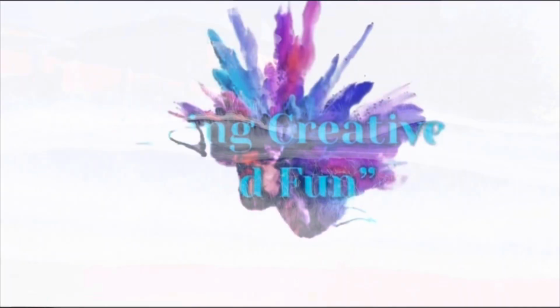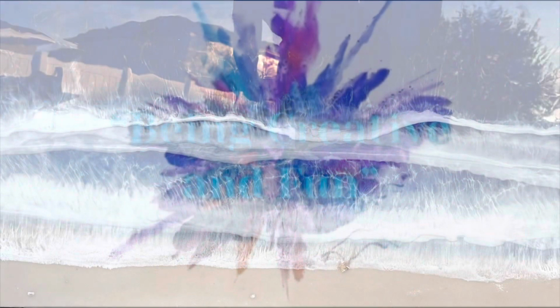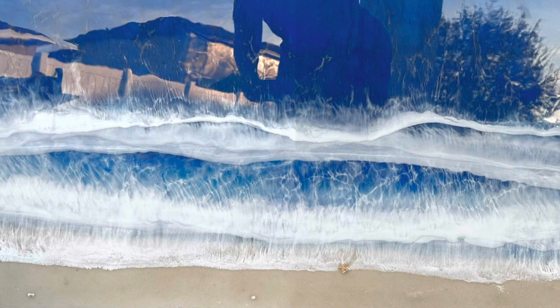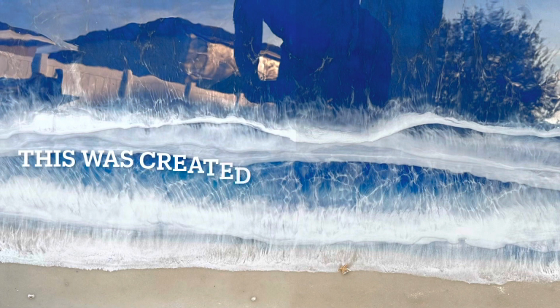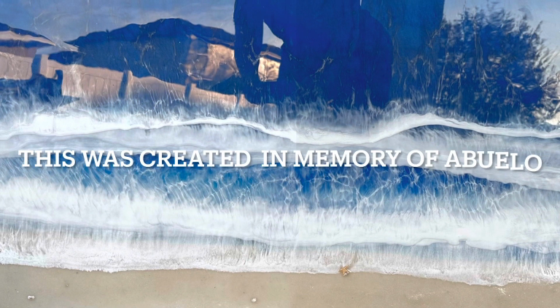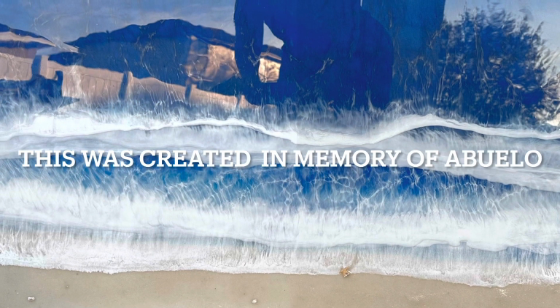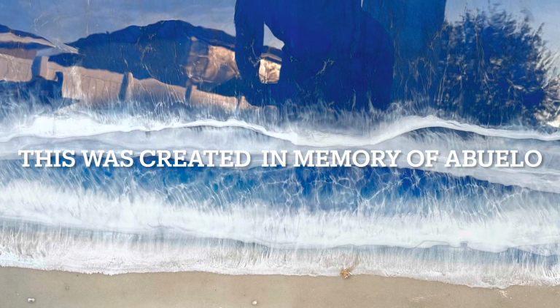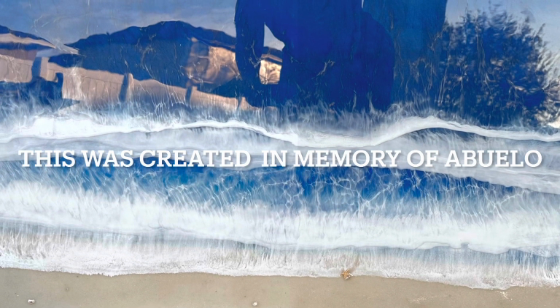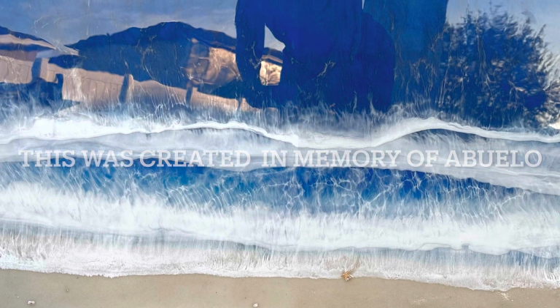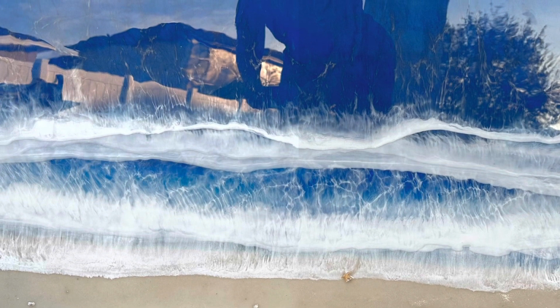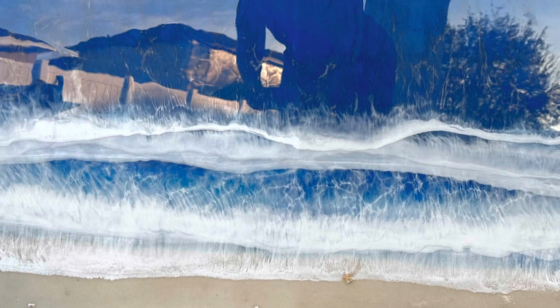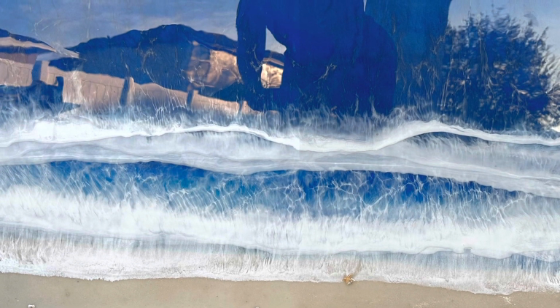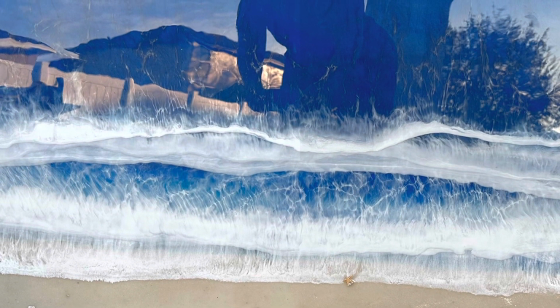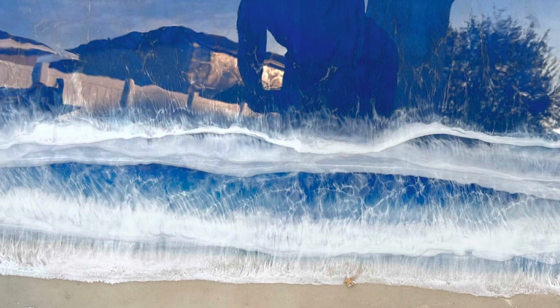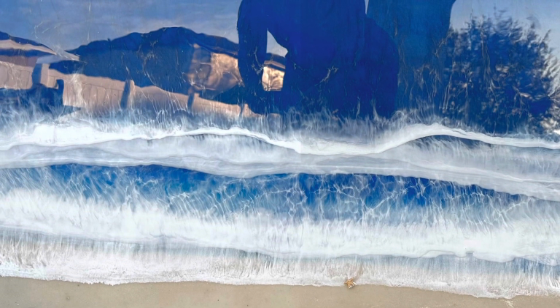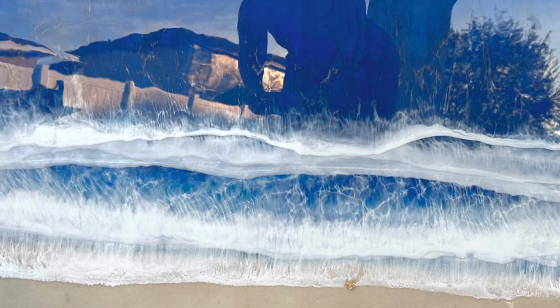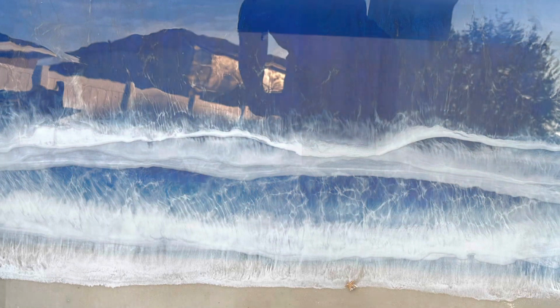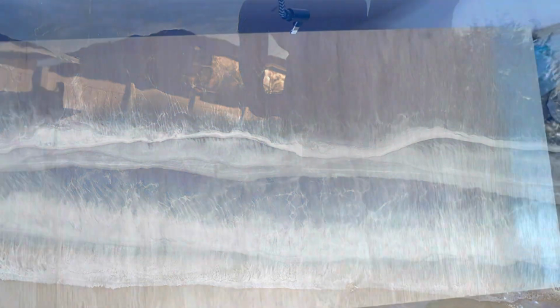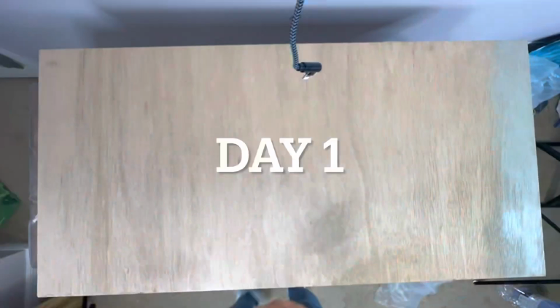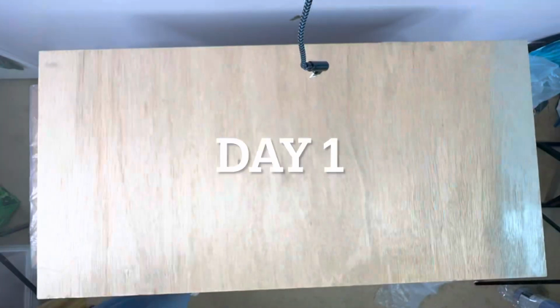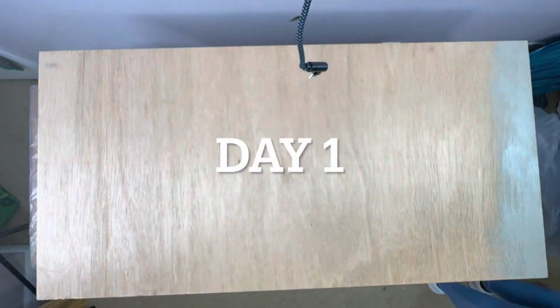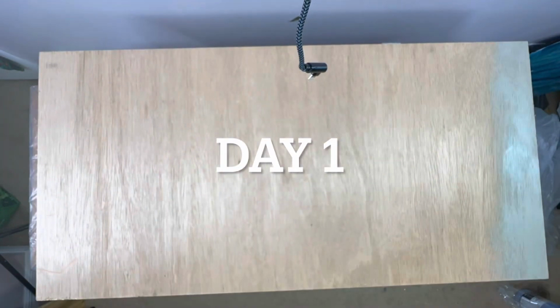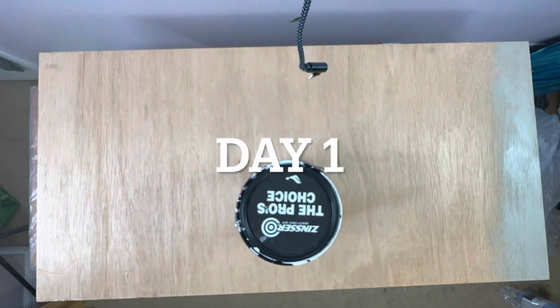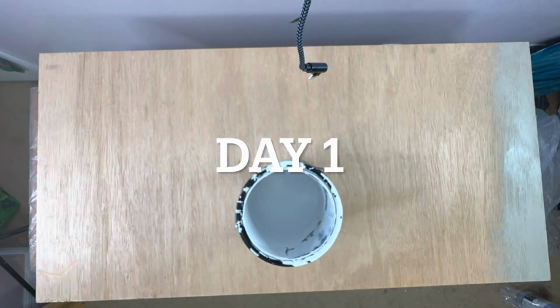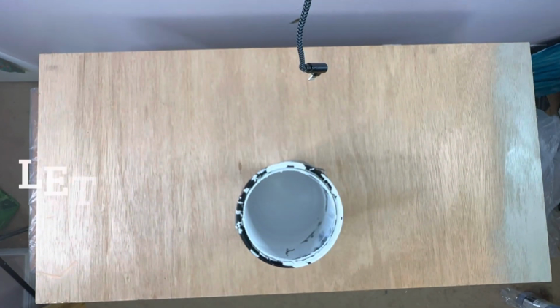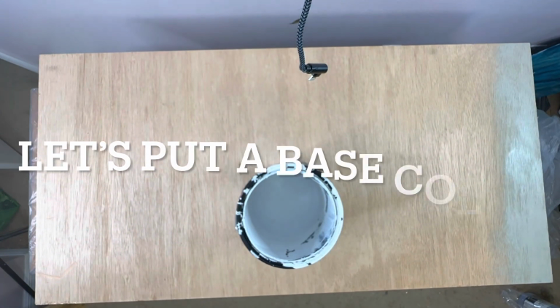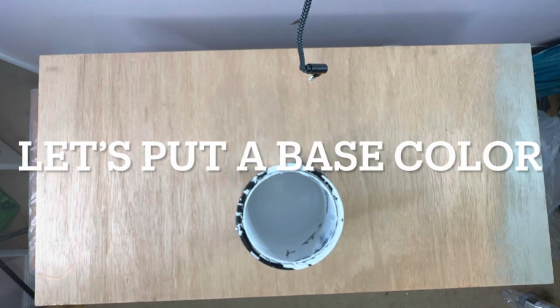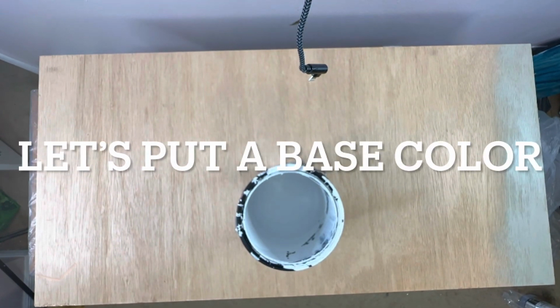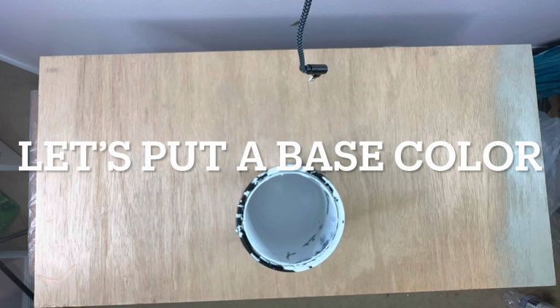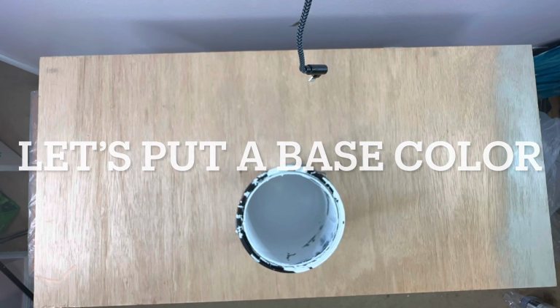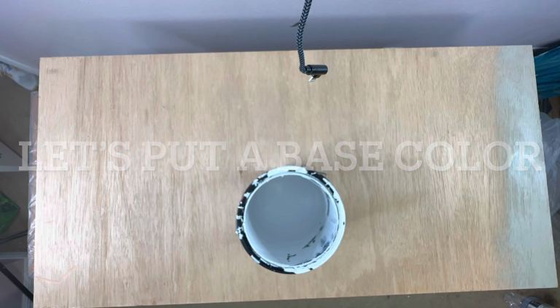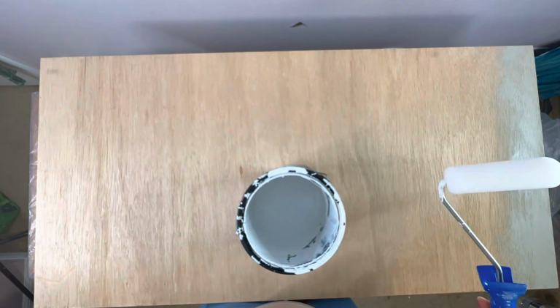Hi and welcome back to my channel. This piece was created in memory of abuelo, or grandpa as we call him. It's going to be an ocean art piece as you saw in the beginning.